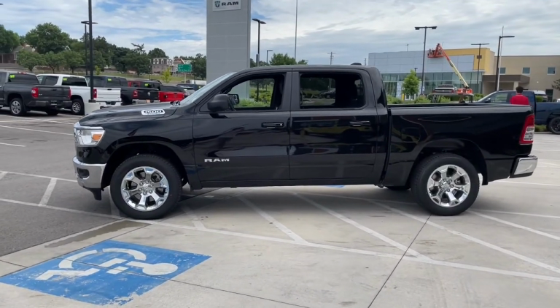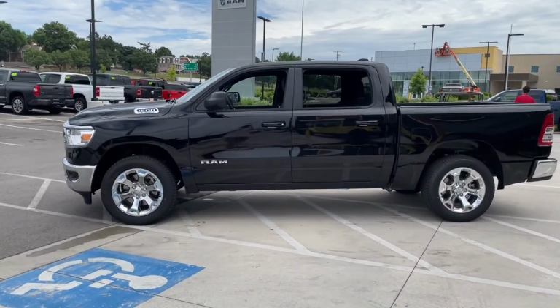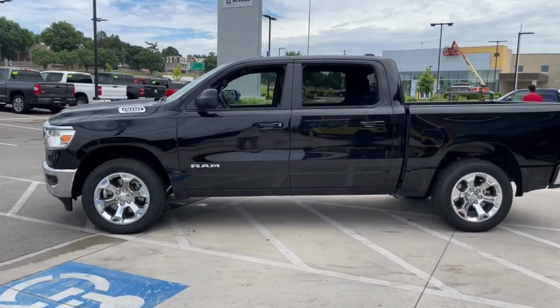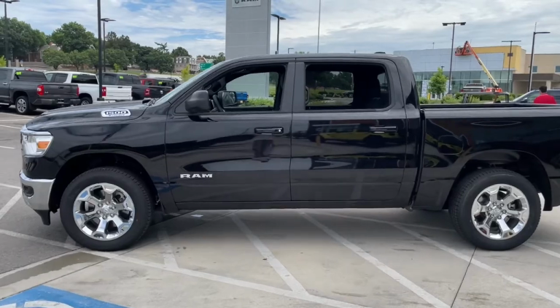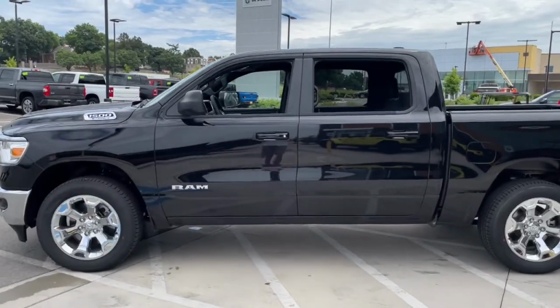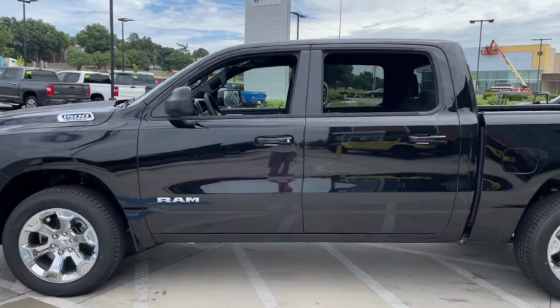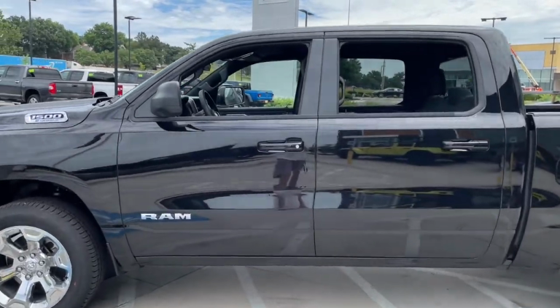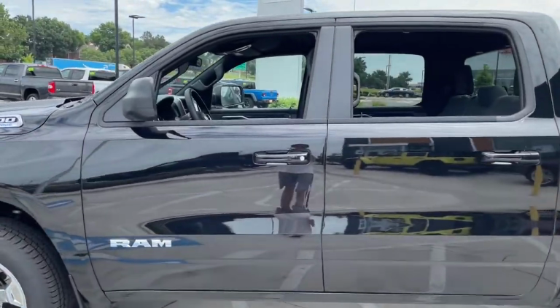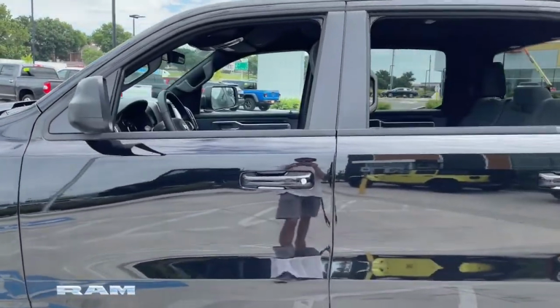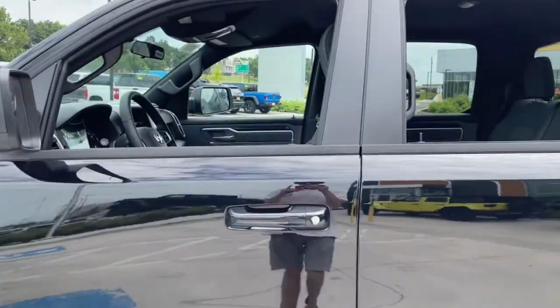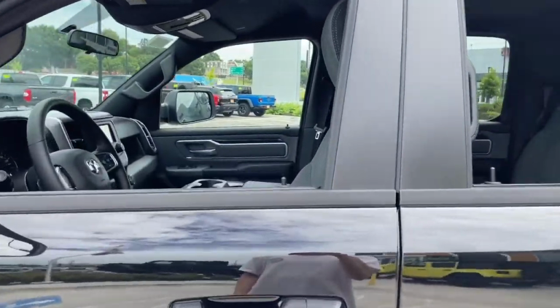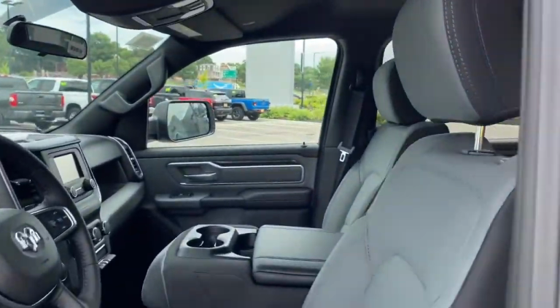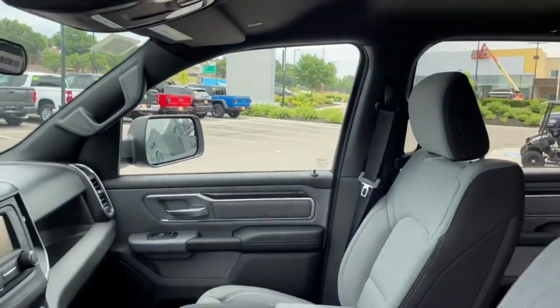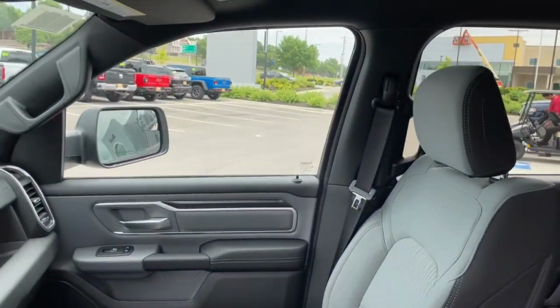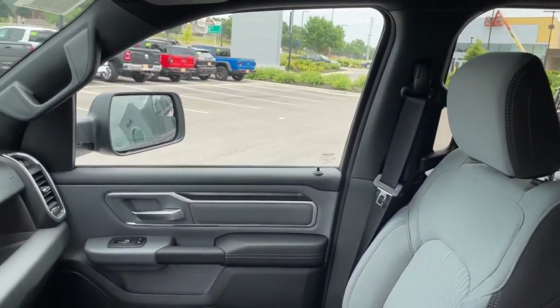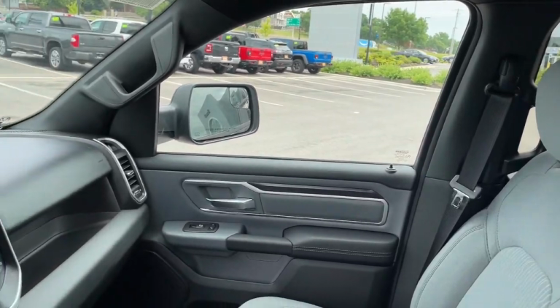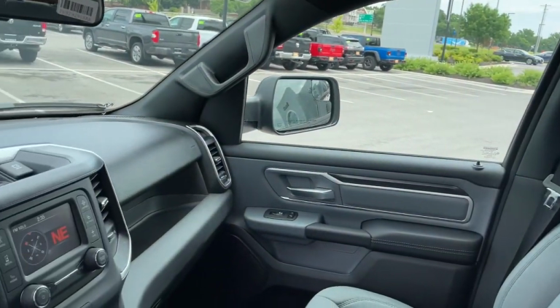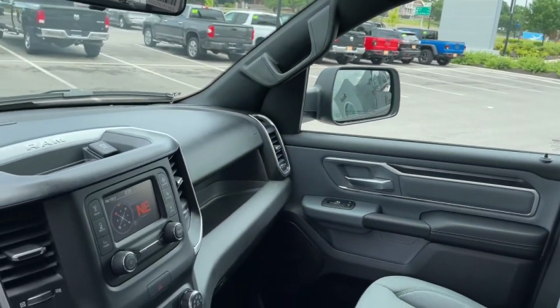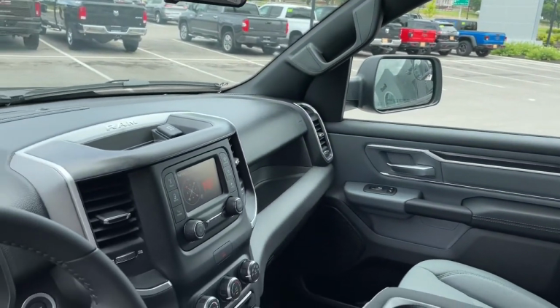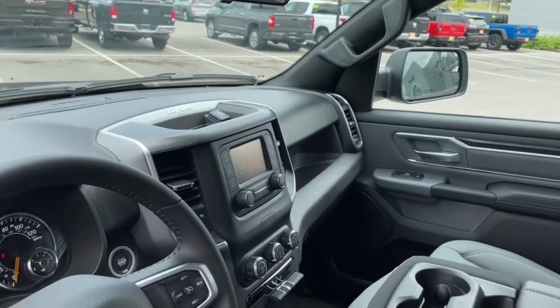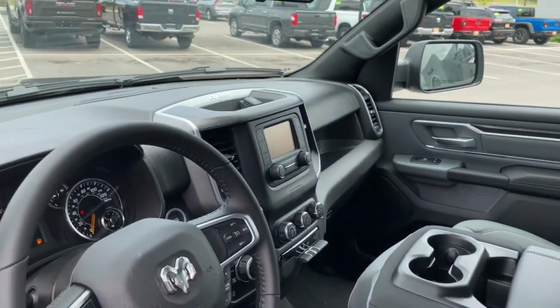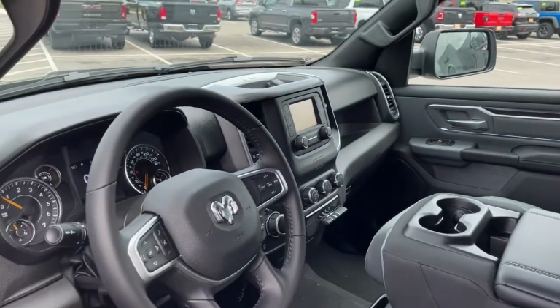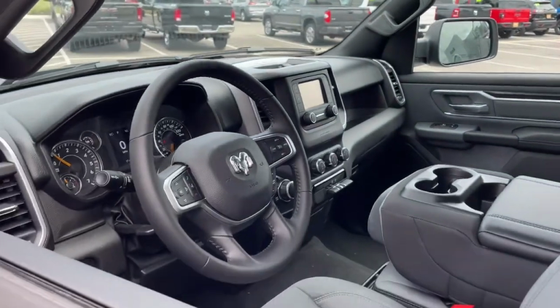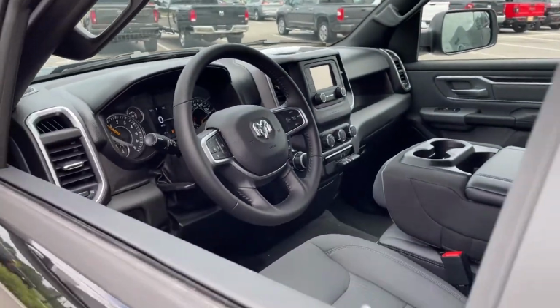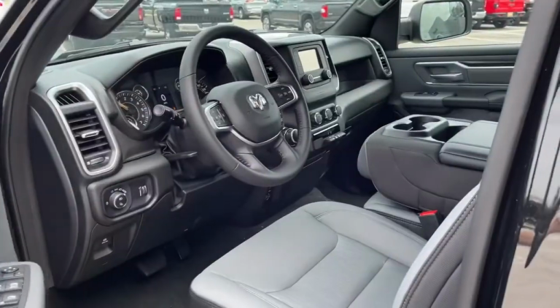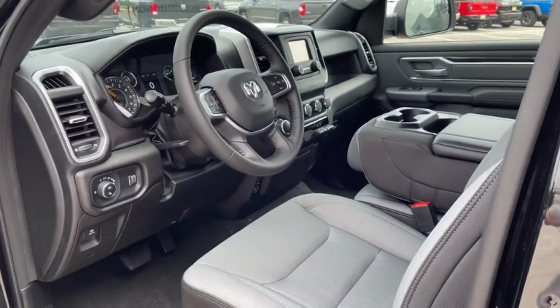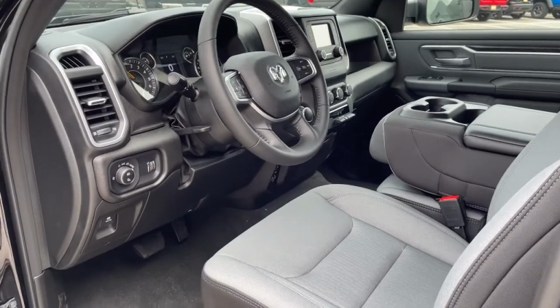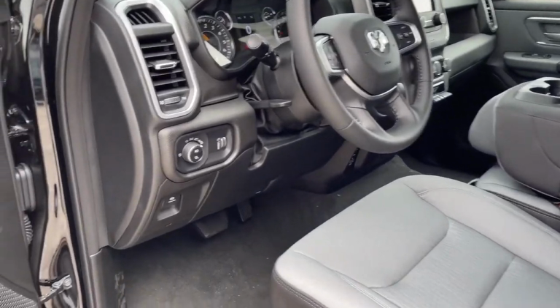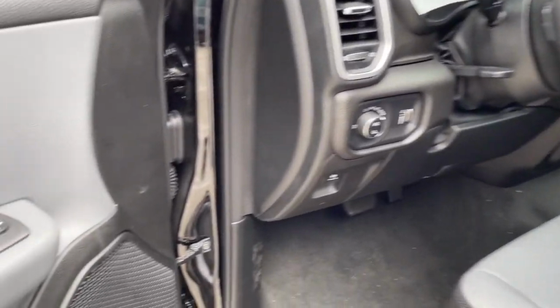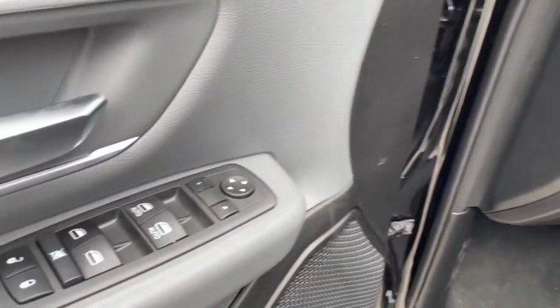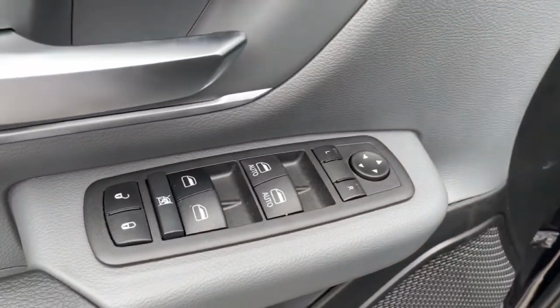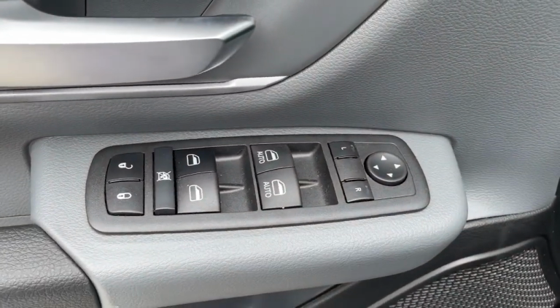Keyless entry, 4x4, V6 cylinder engine, remote engine start, iPod, MP3 input, heated mirrors, backup camera, fog lamps, electronic stability control, trailer hitch.